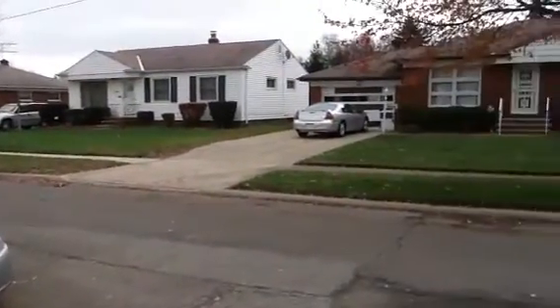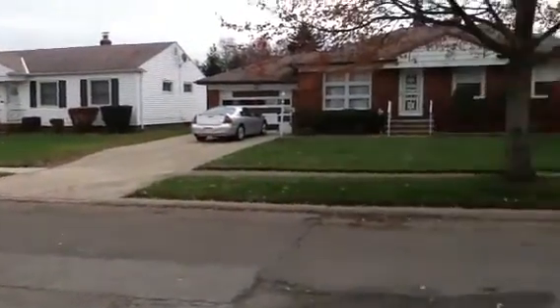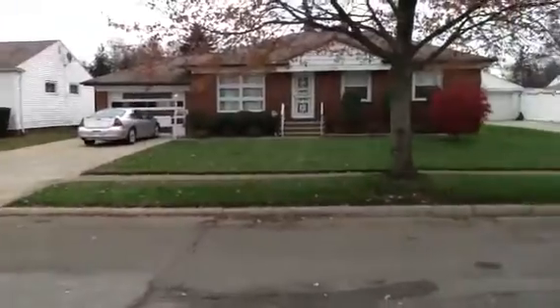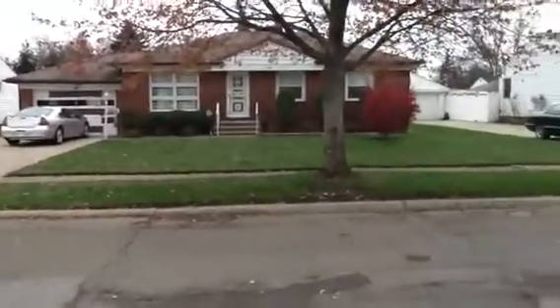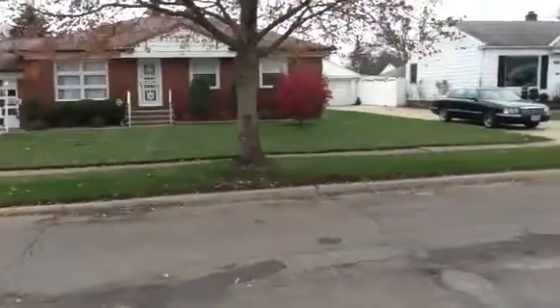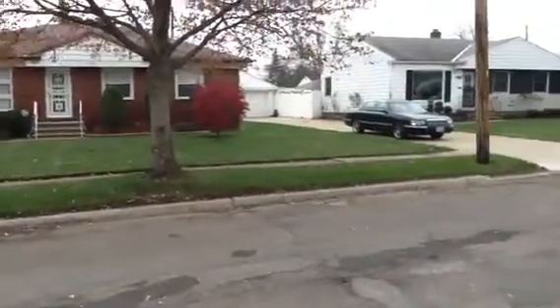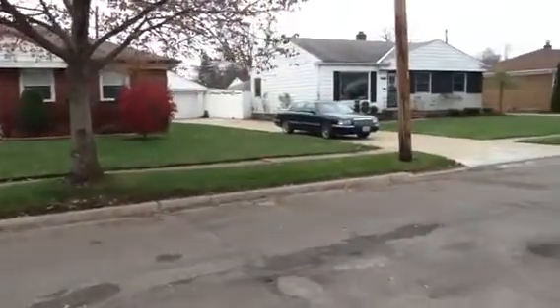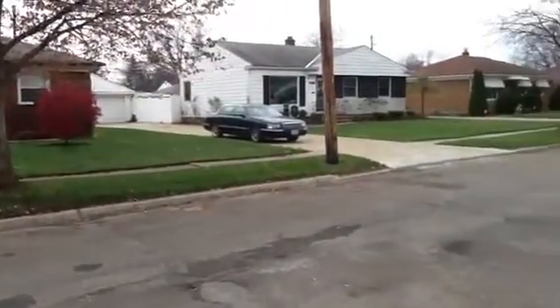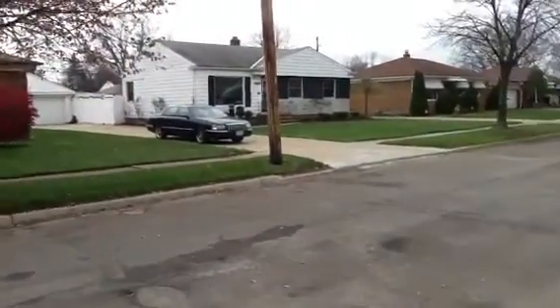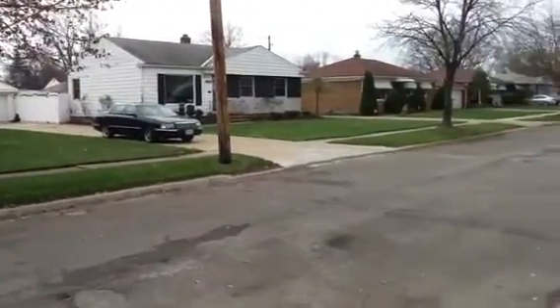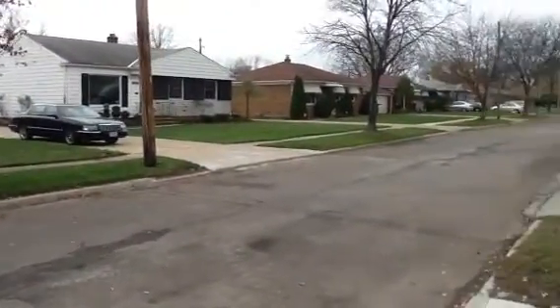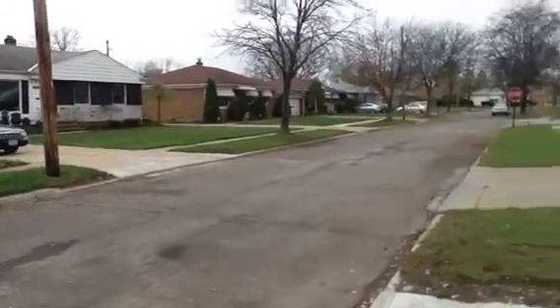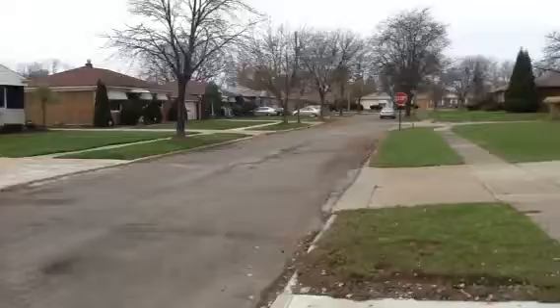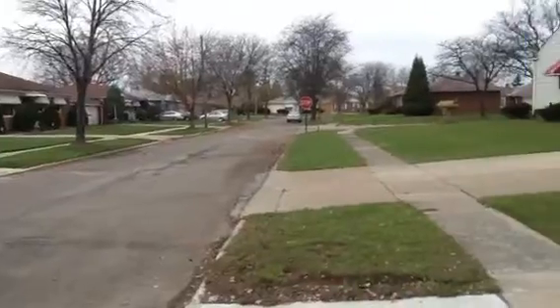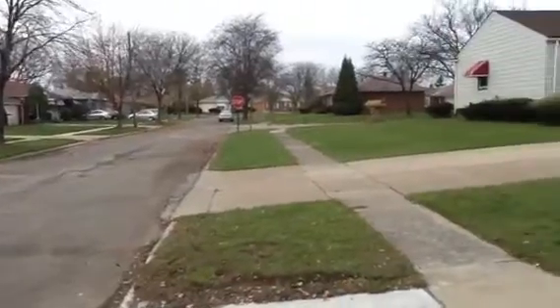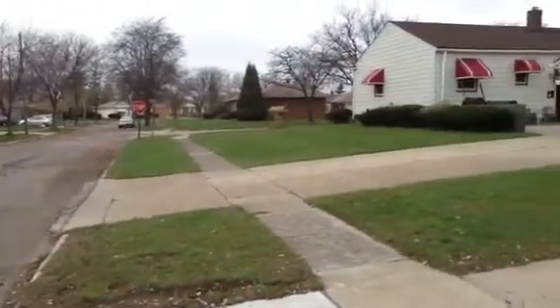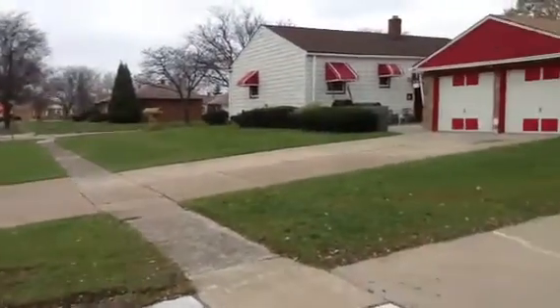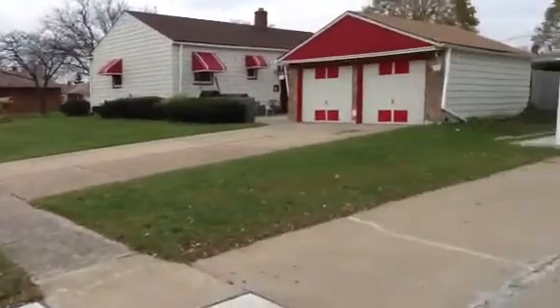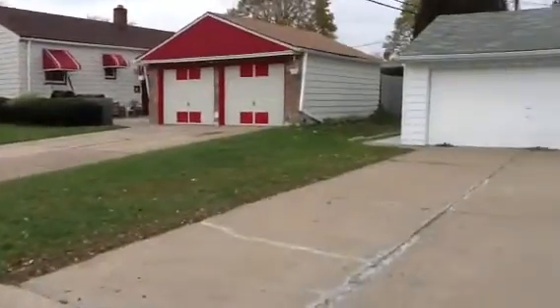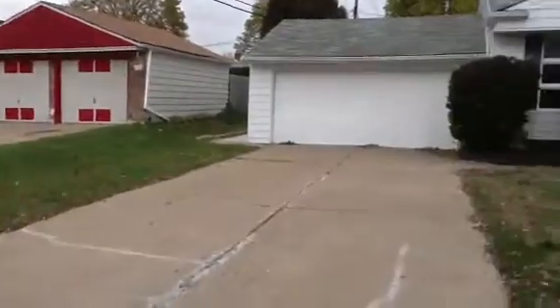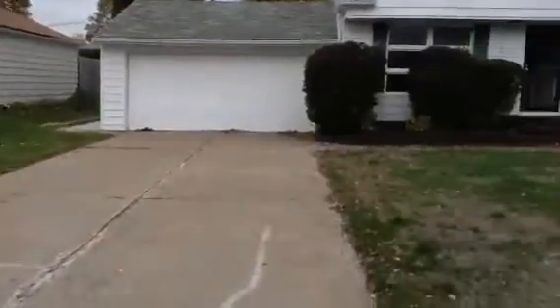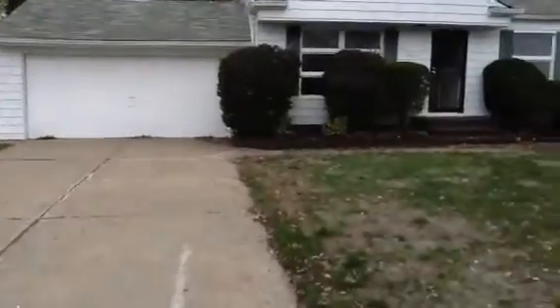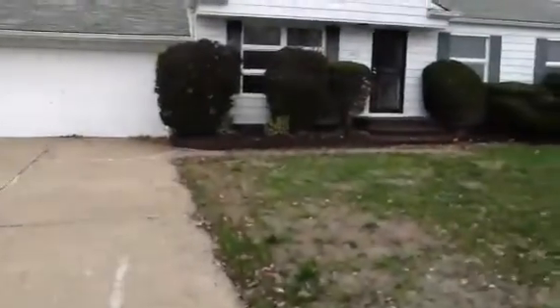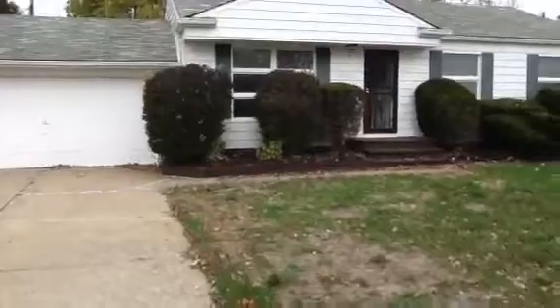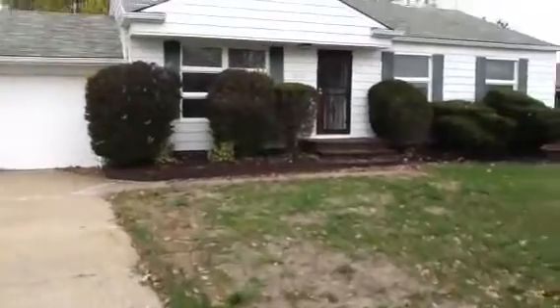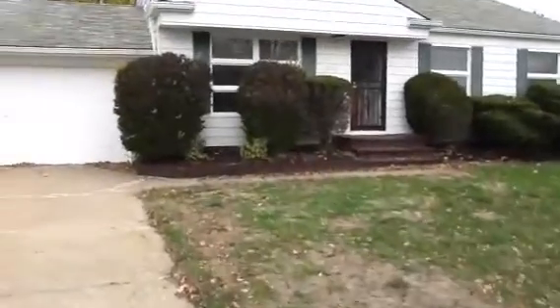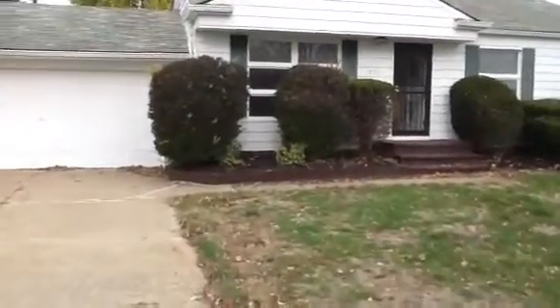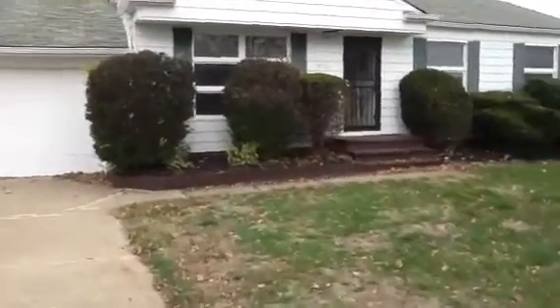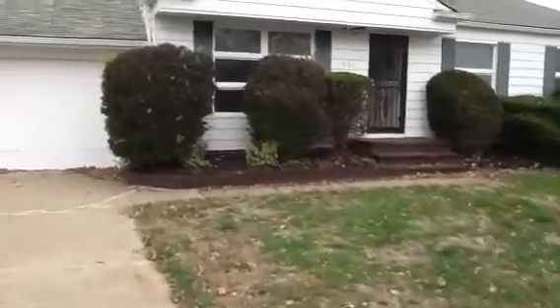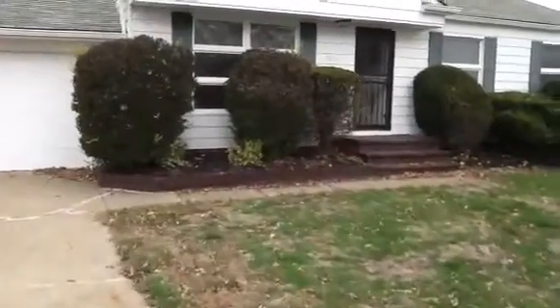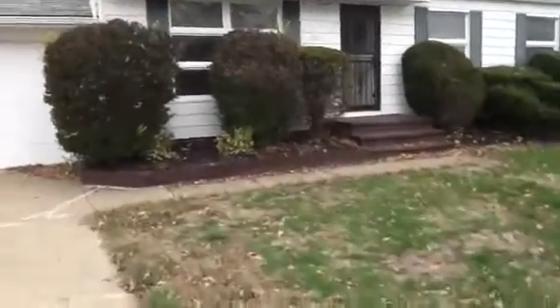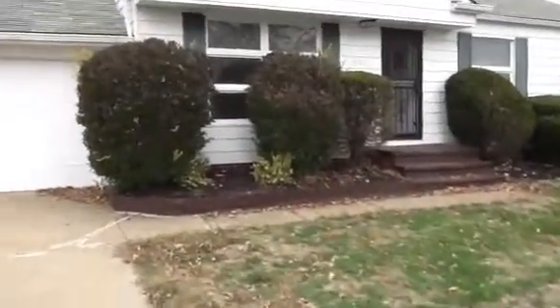Located near a Cleveland Clinic Hospital. It has a fenced-in backyard as well as a cement patio off the back.